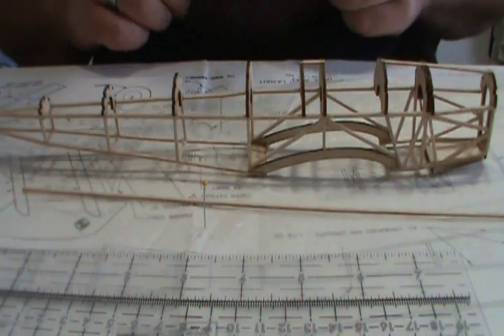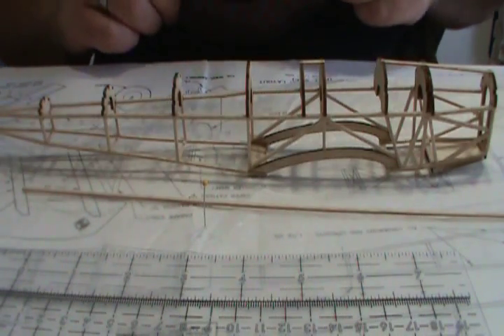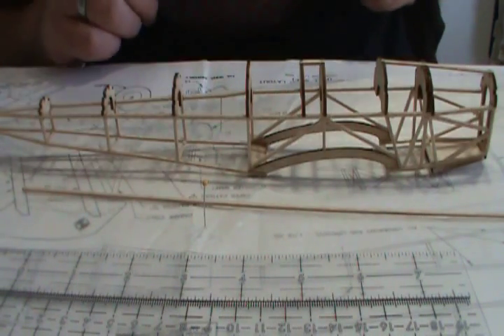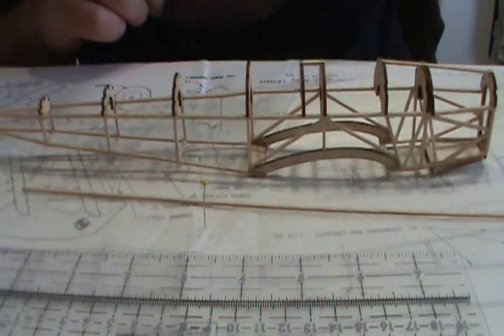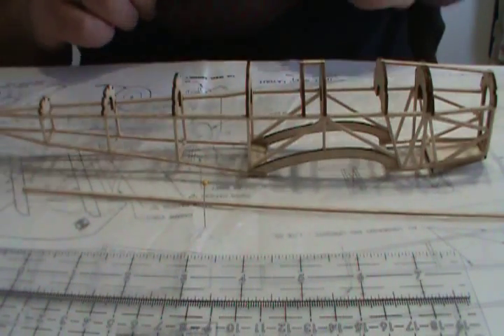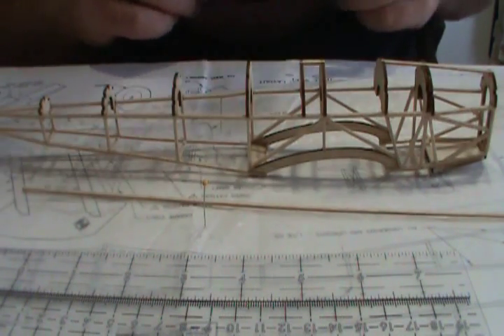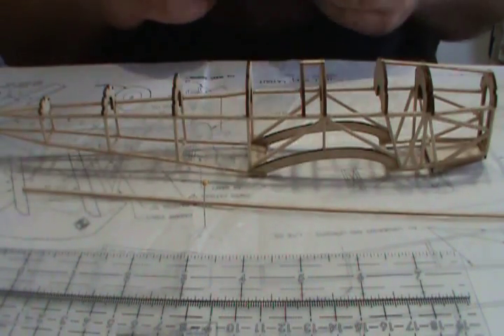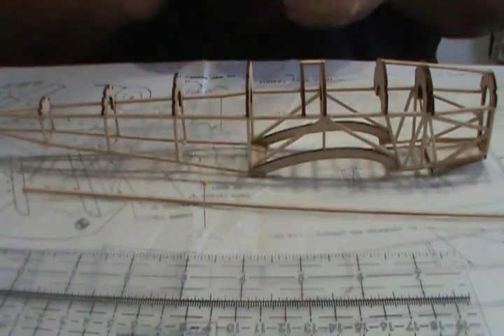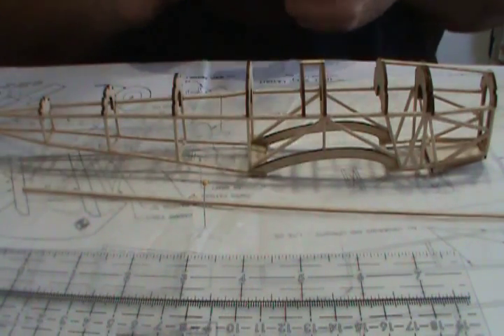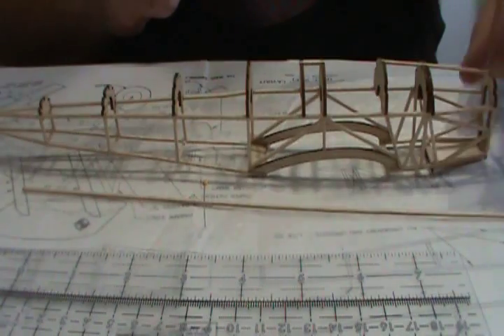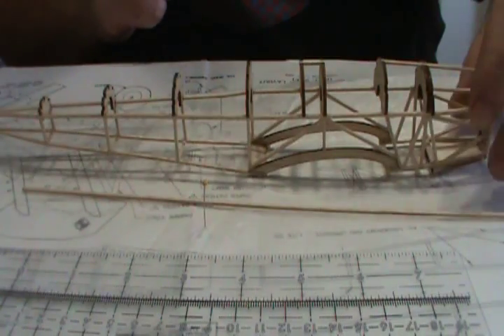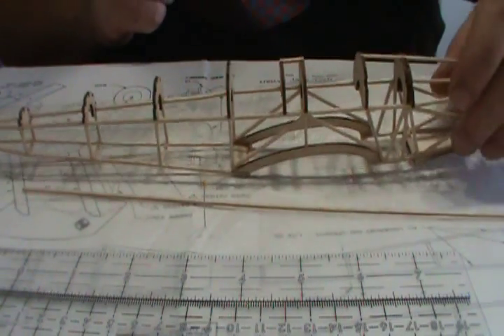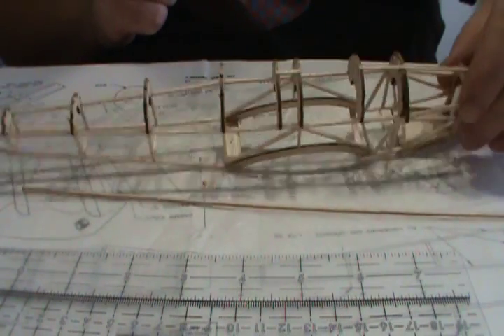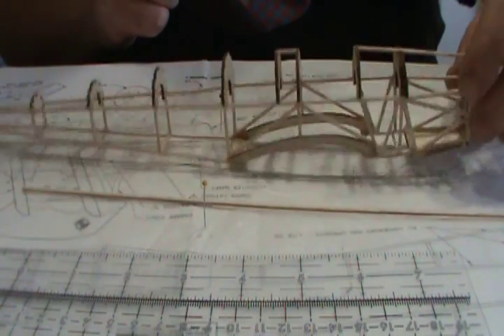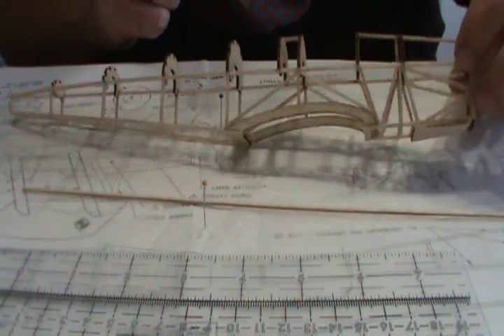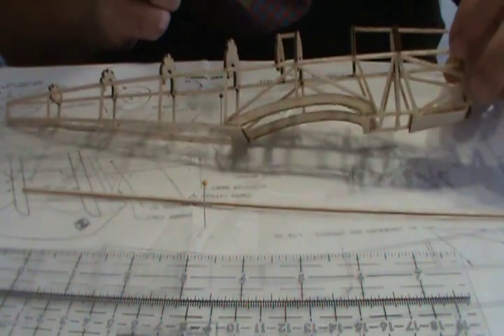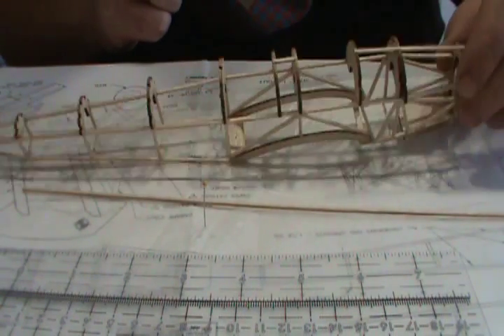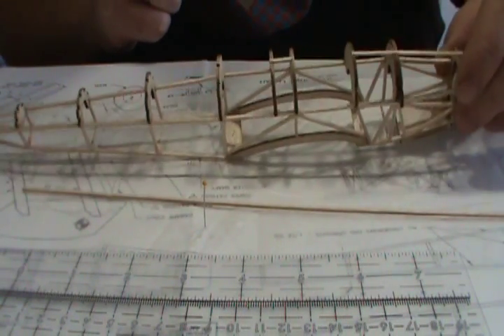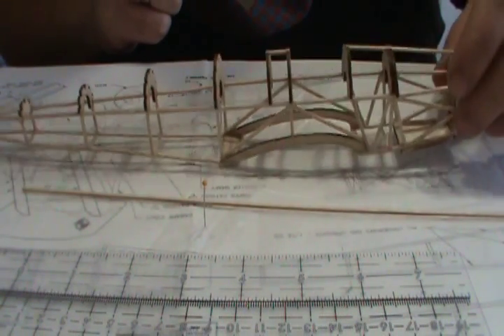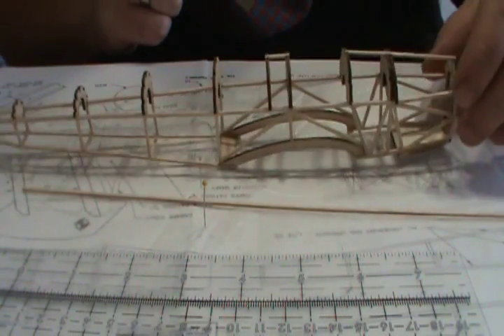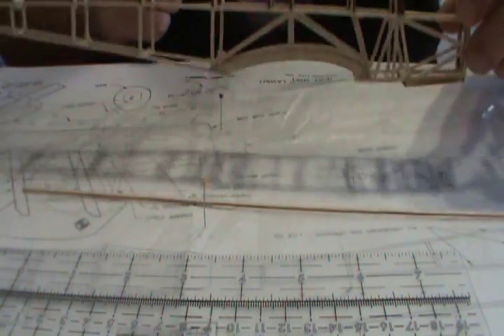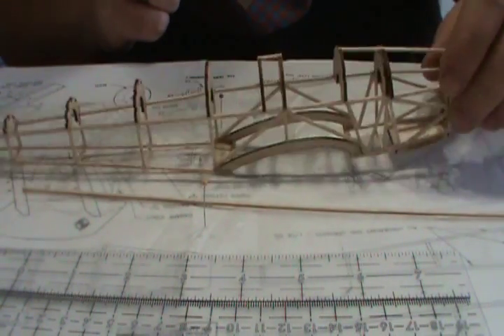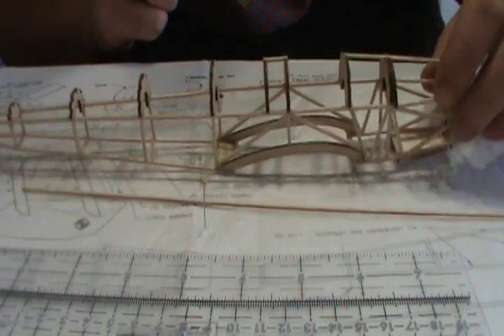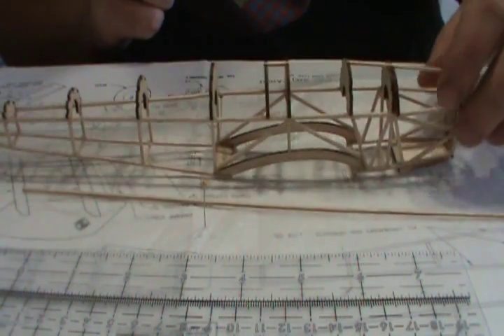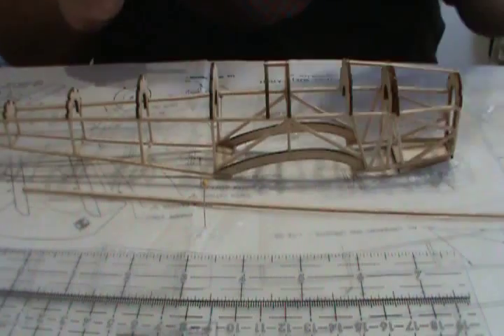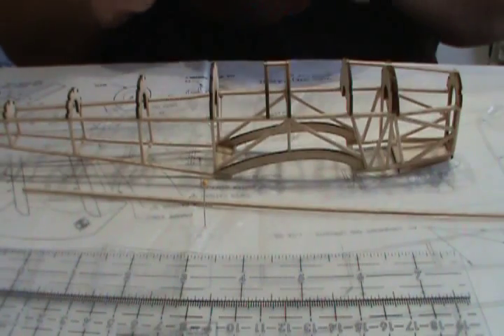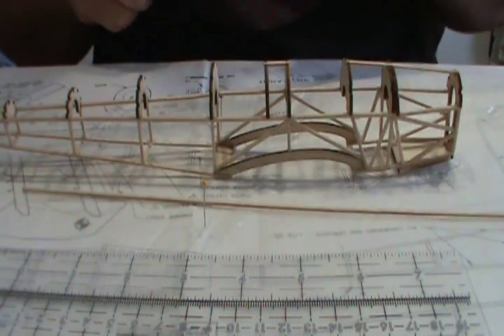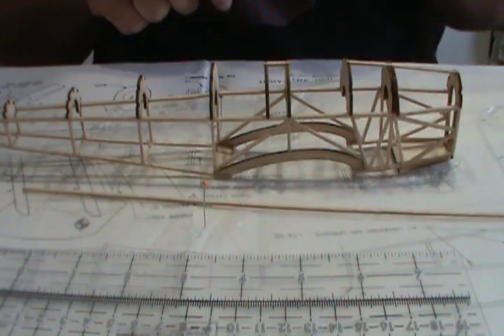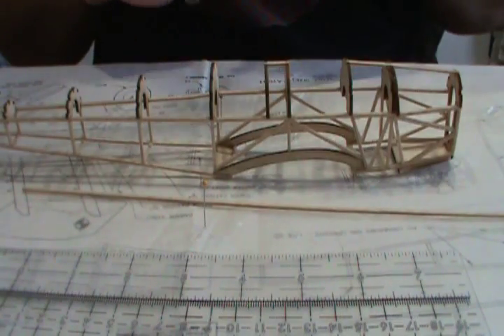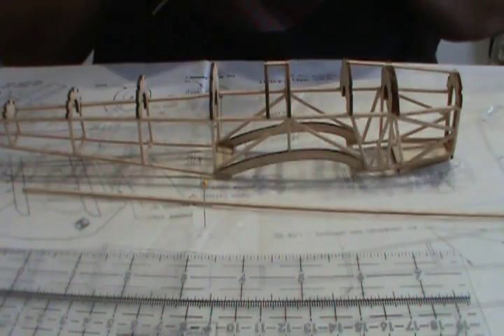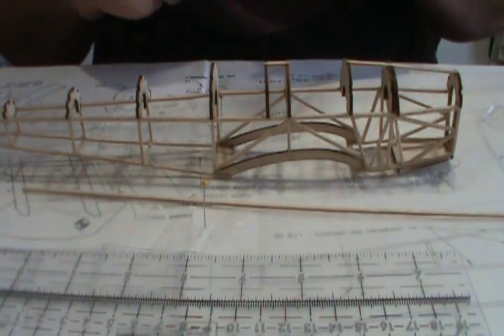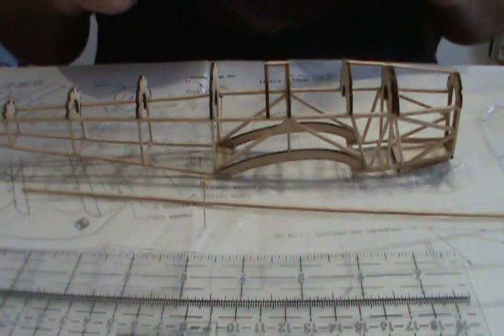So here's the progress of the Tiger Moth so far. I've got the frame built up at the start of it, so now I'm just adding the stringers.